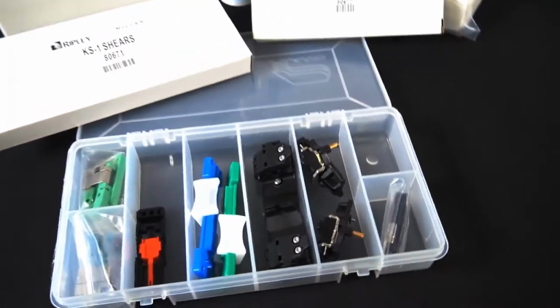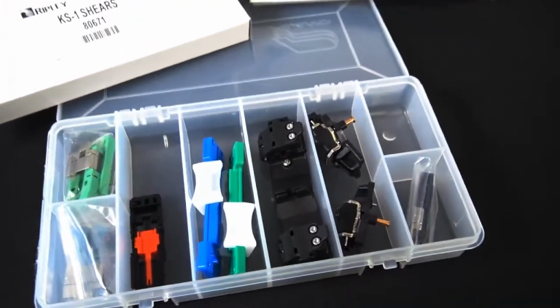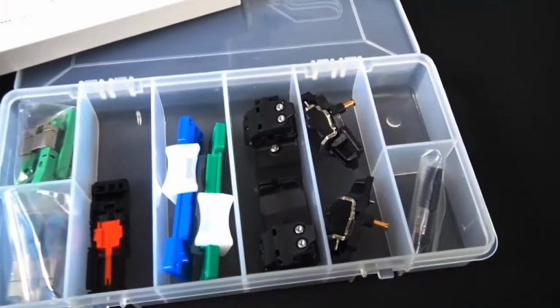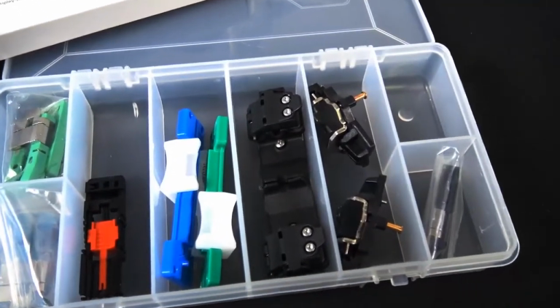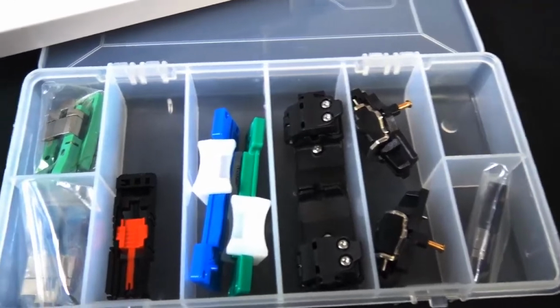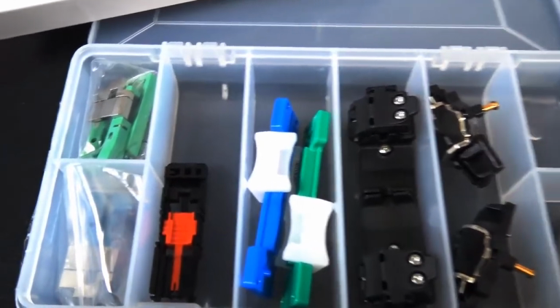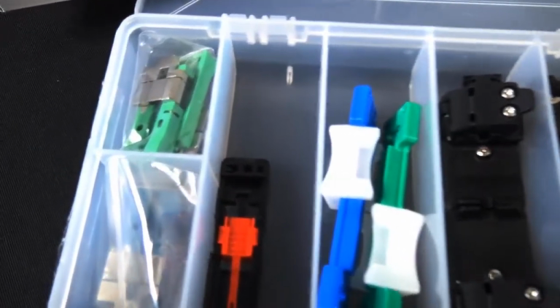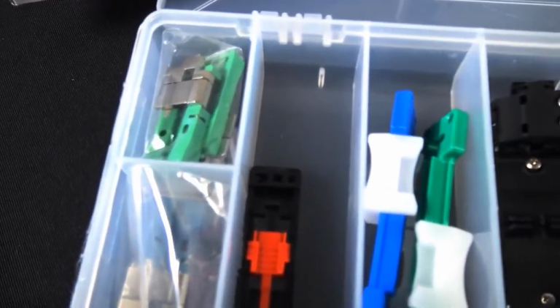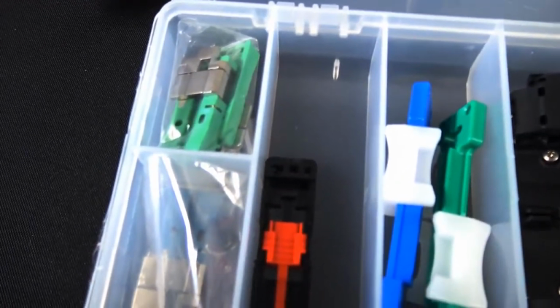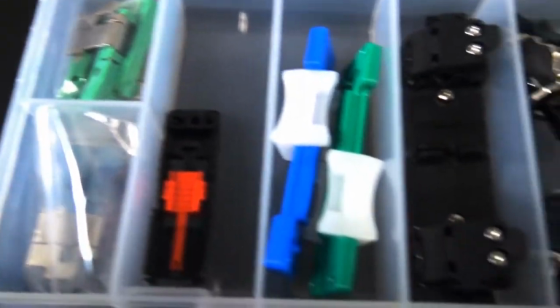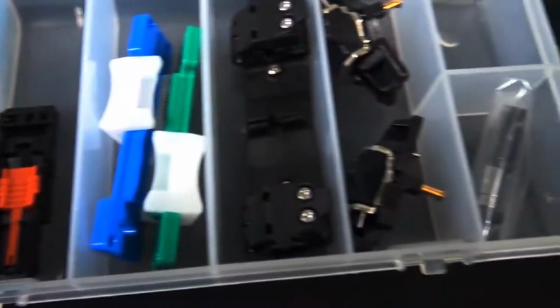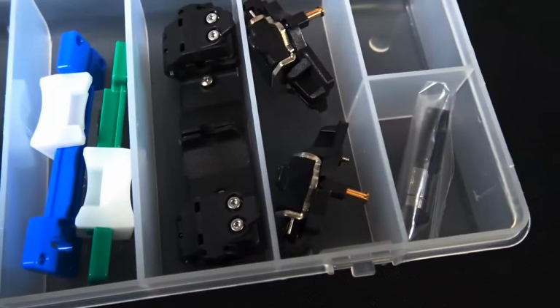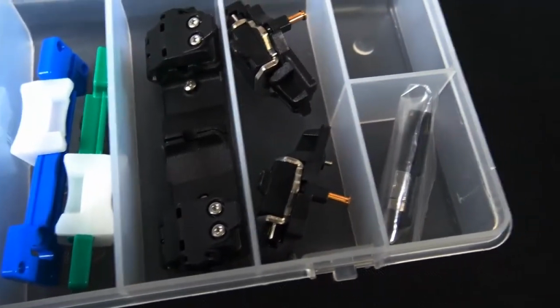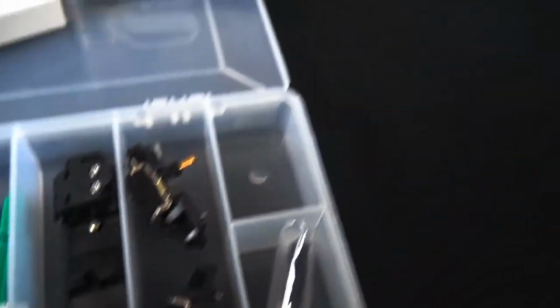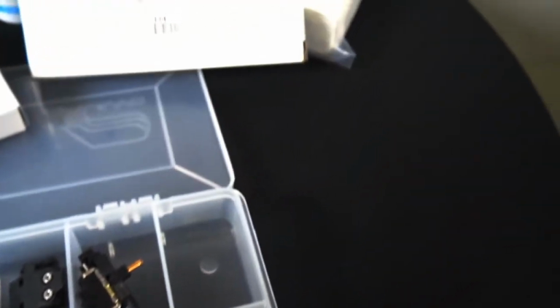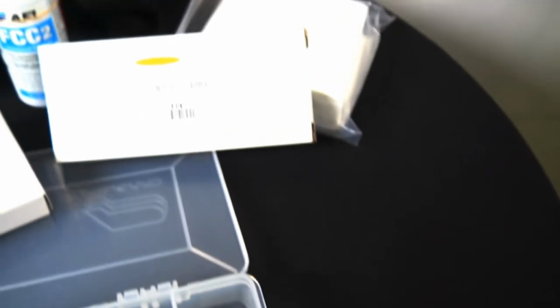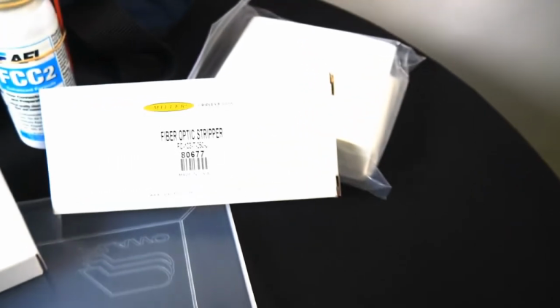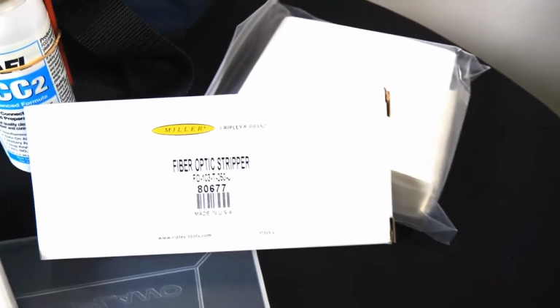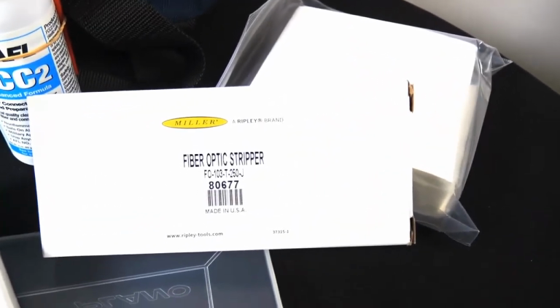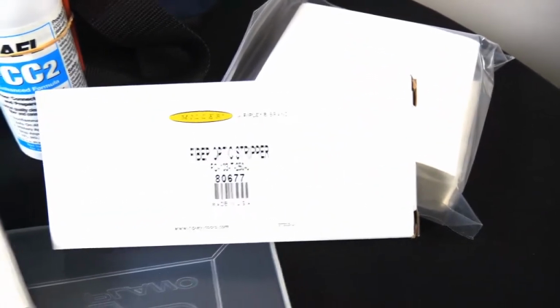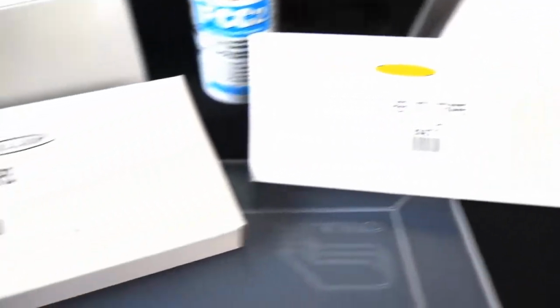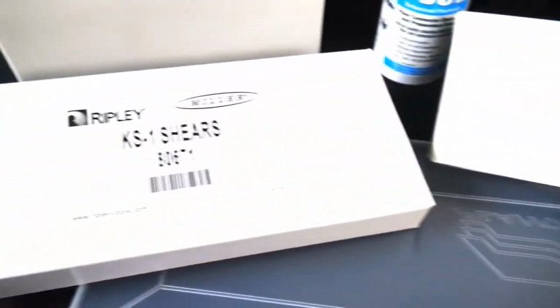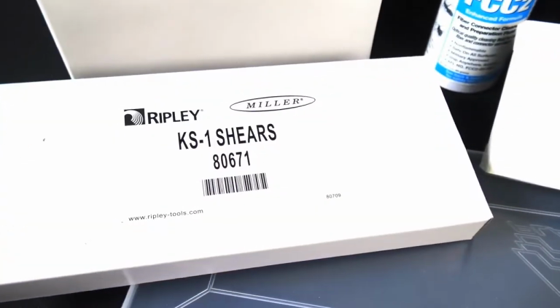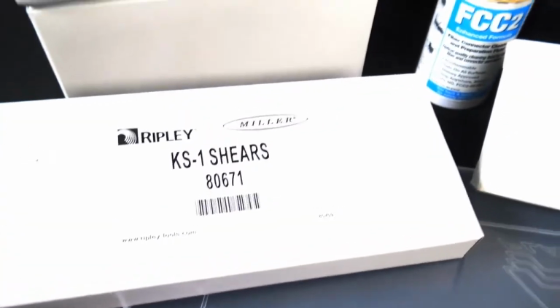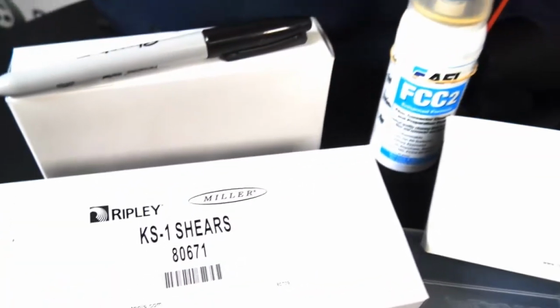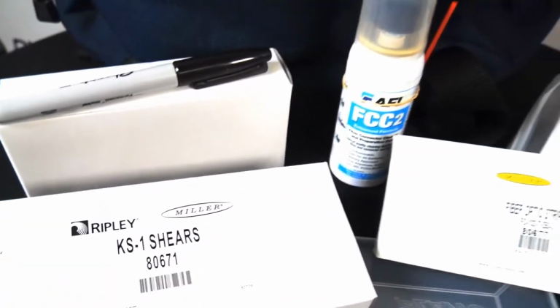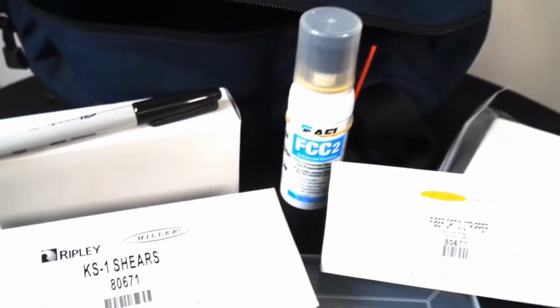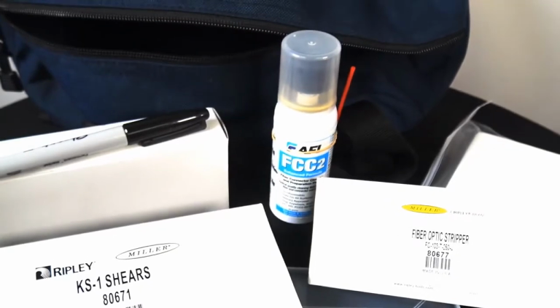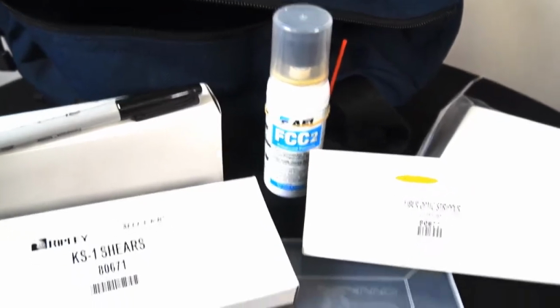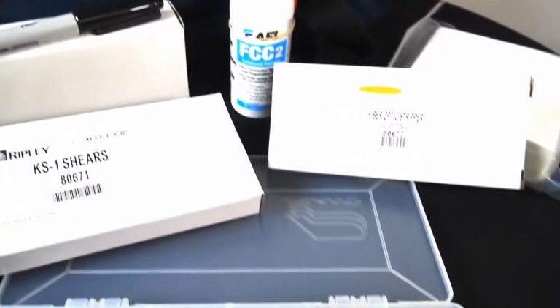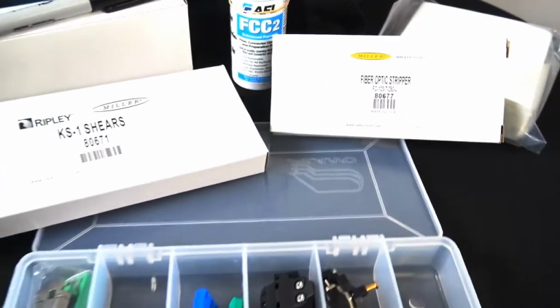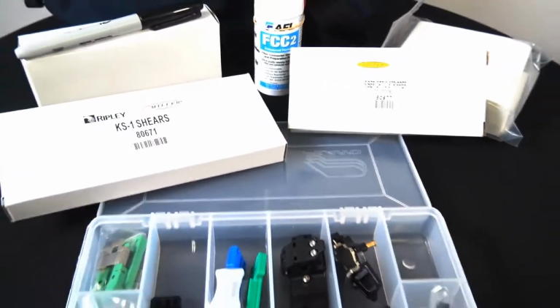This is the part number Fuse-TL-TK and as you can tell you got the holders there. You got the fiber clamps in that little case there. Snips, you got some wipes, you got some prep fluid, you got a marker there.